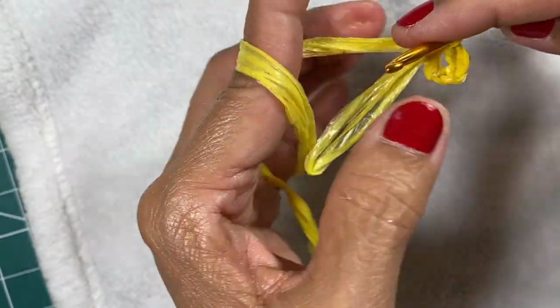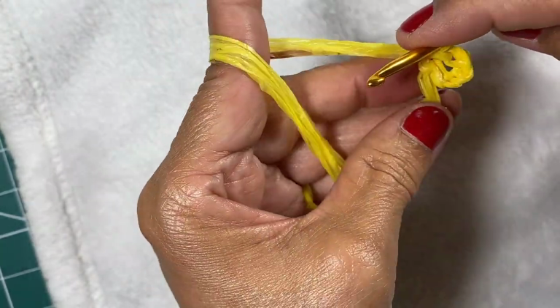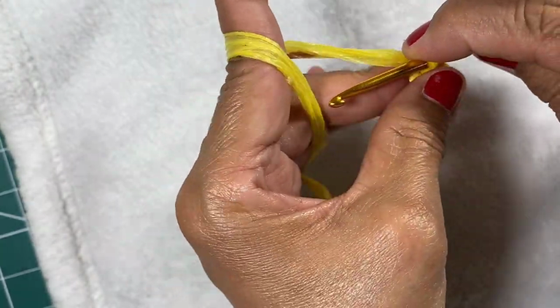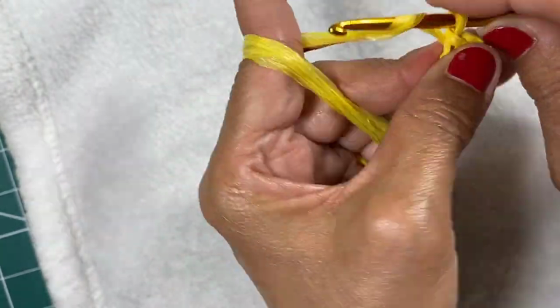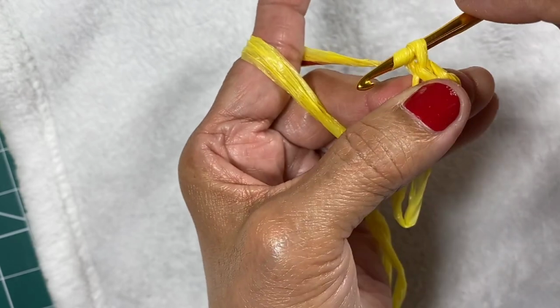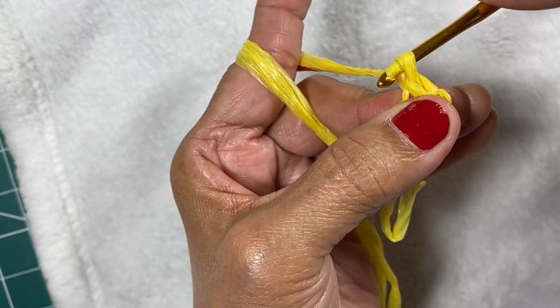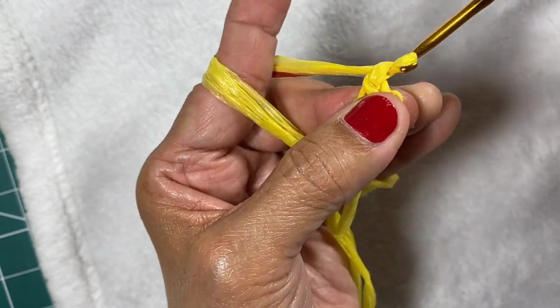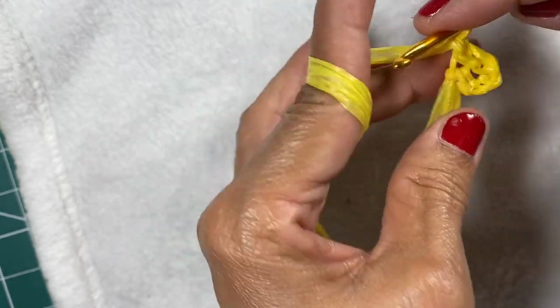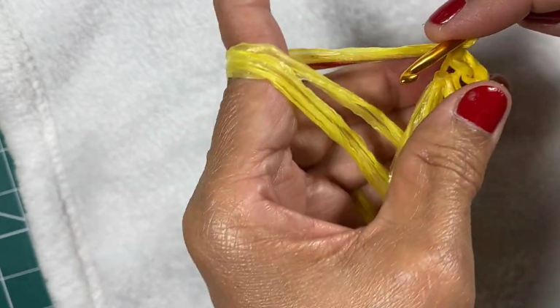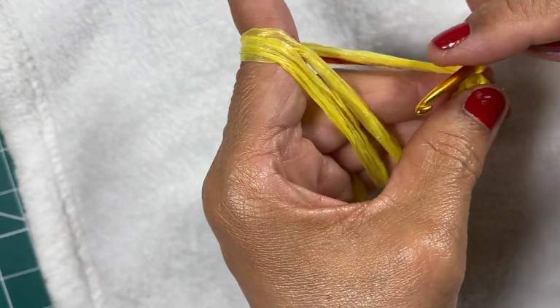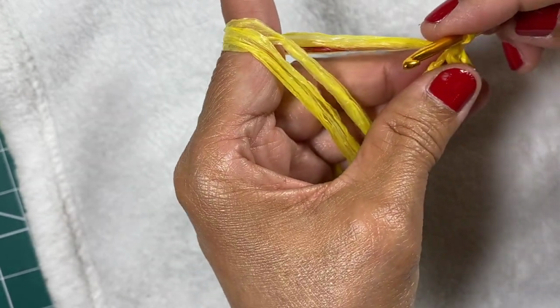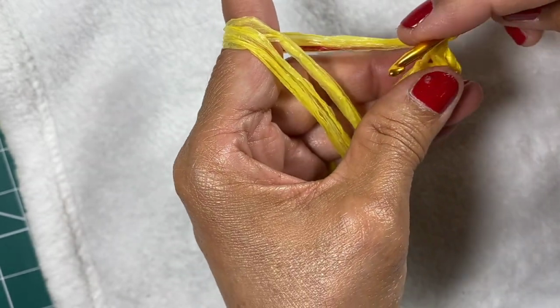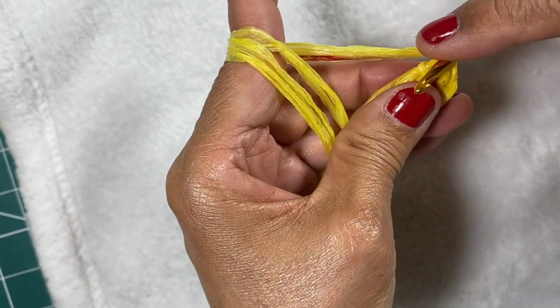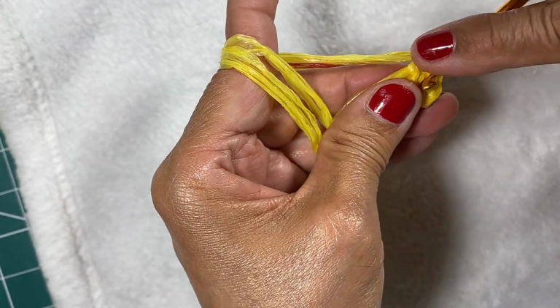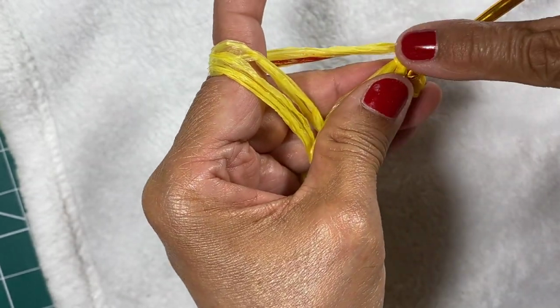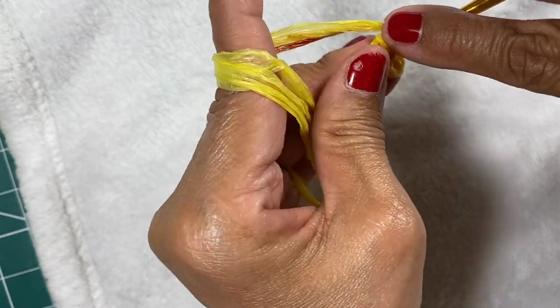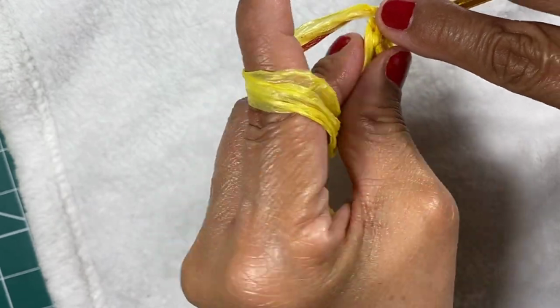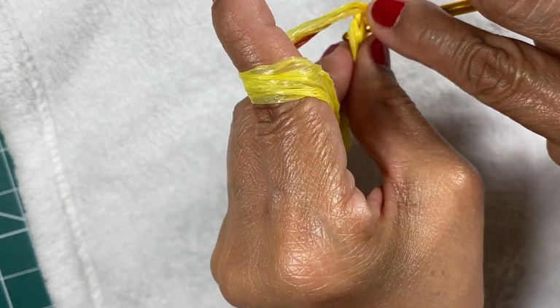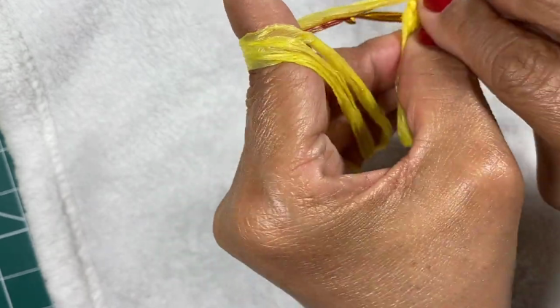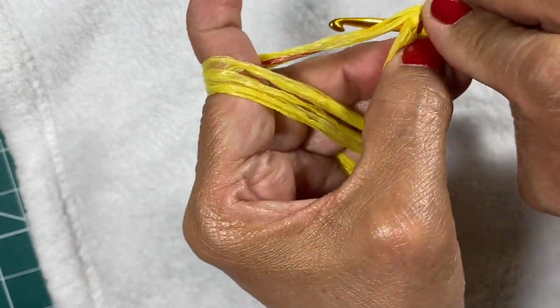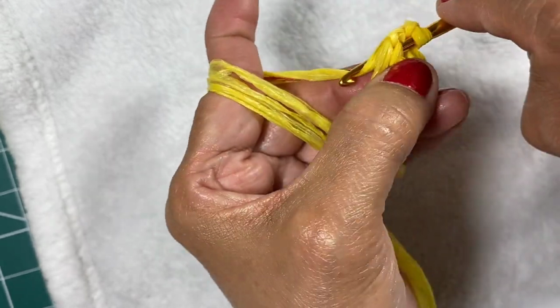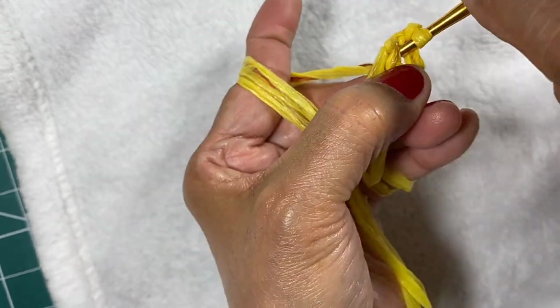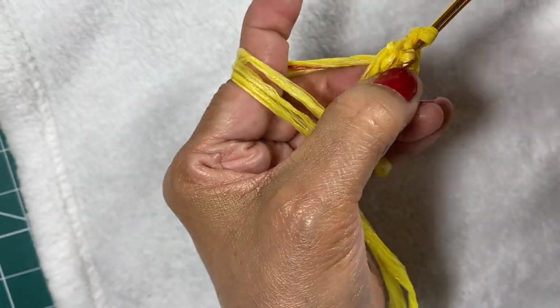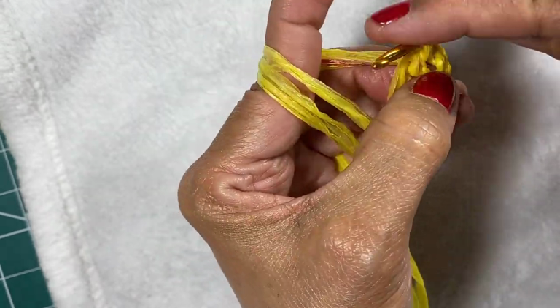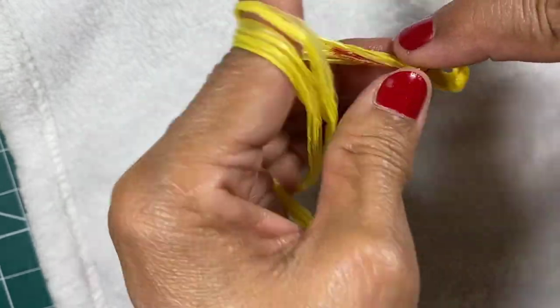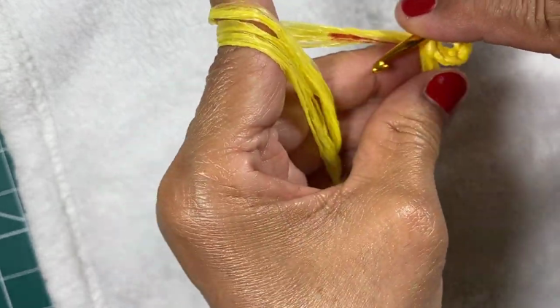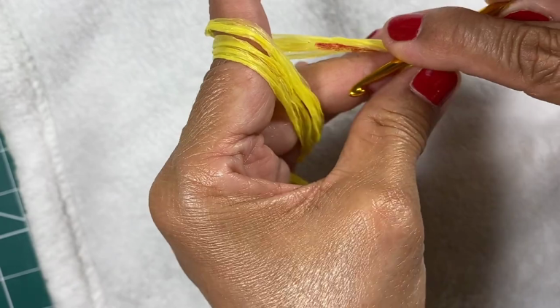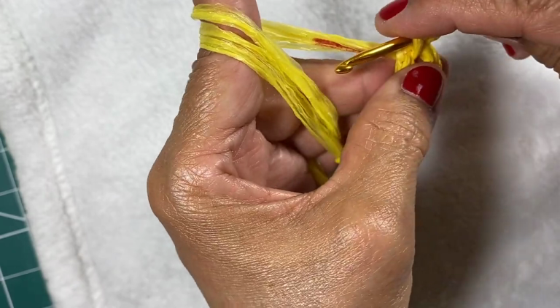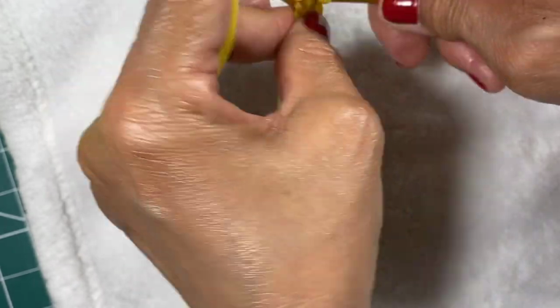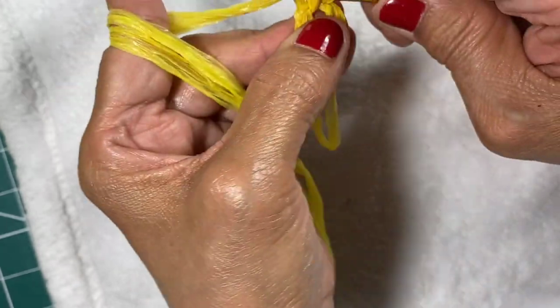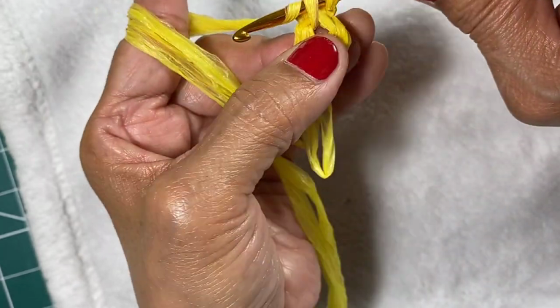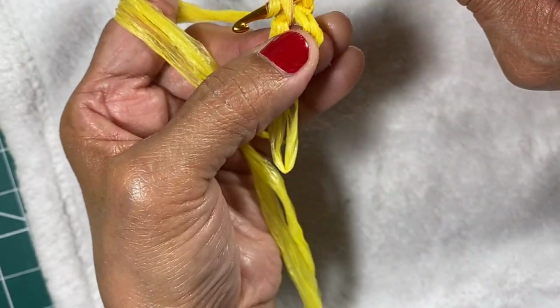Chain one, and do six single crochets inside the ring. We just do it carefully.